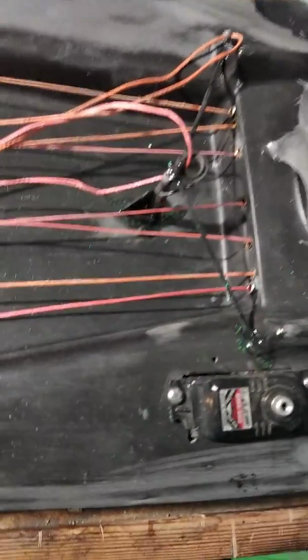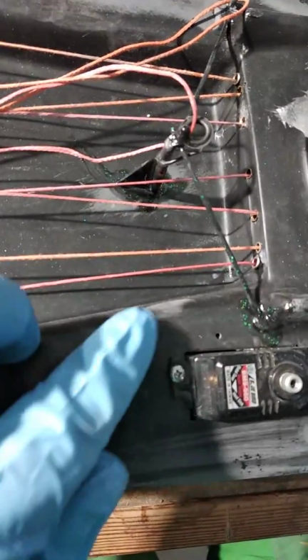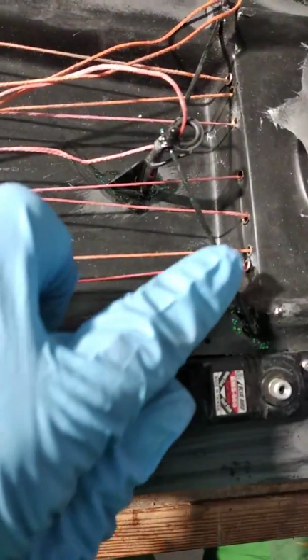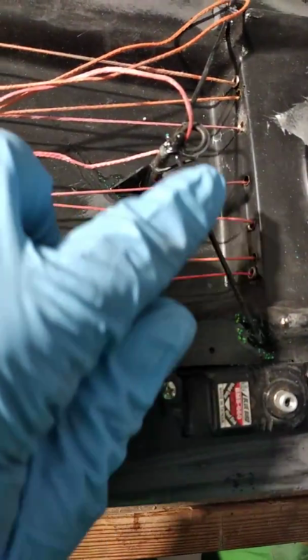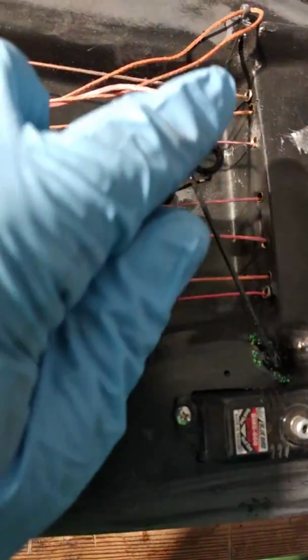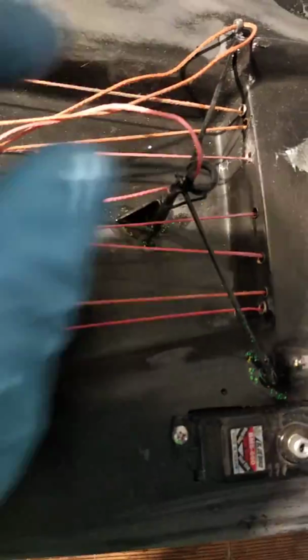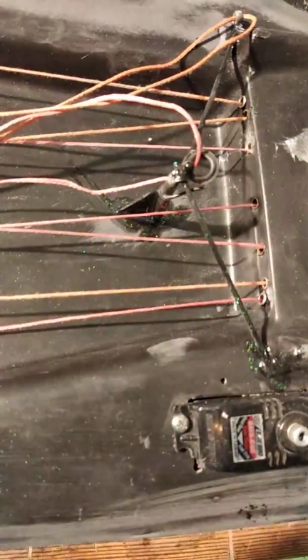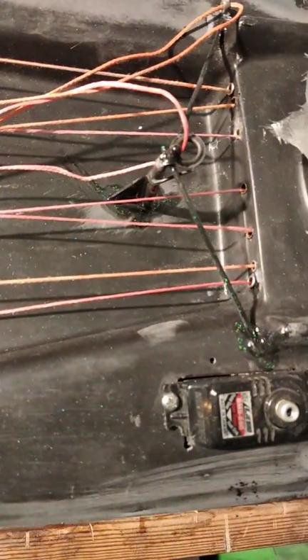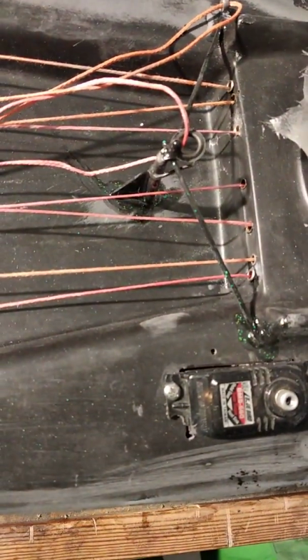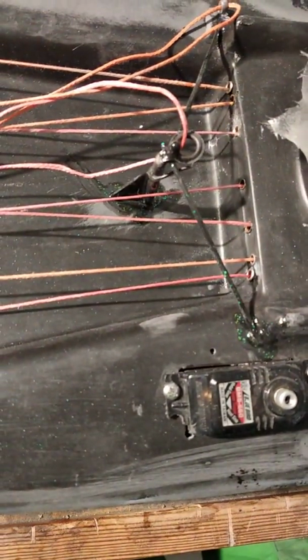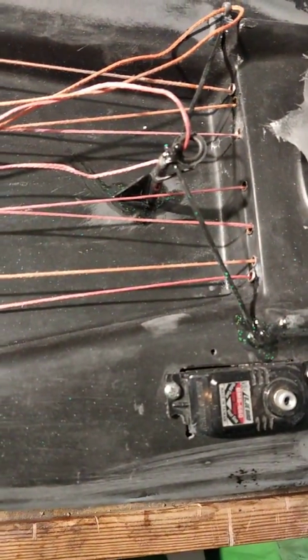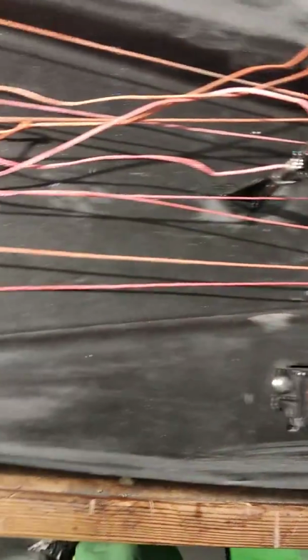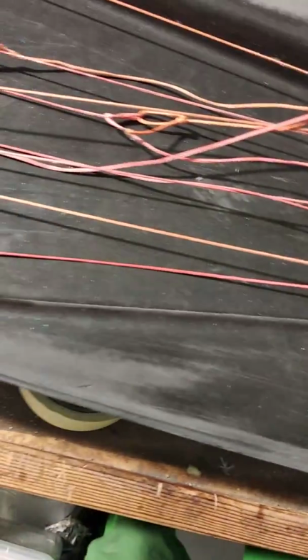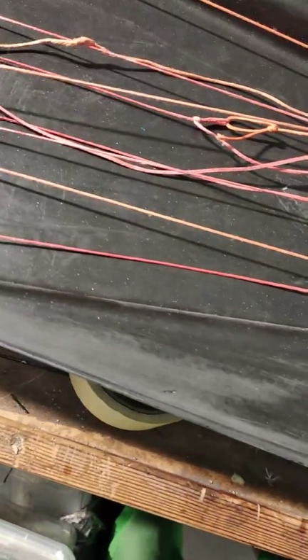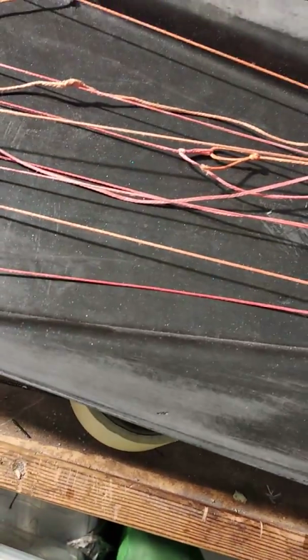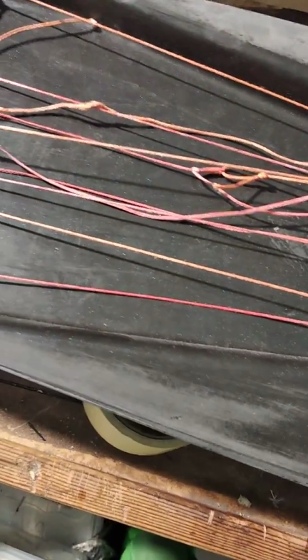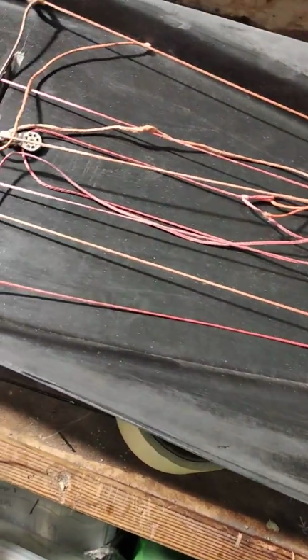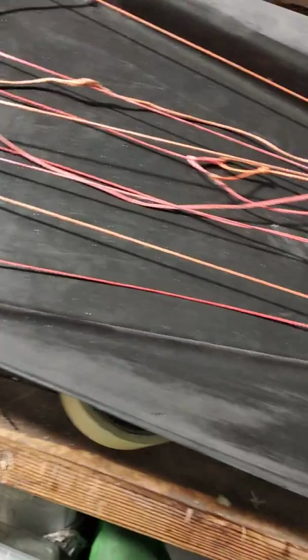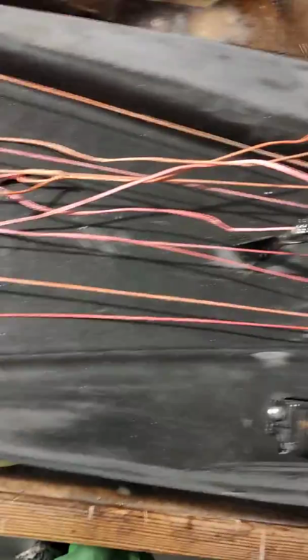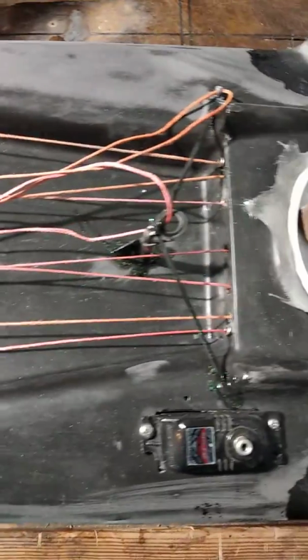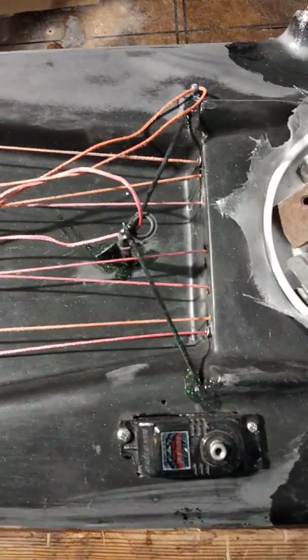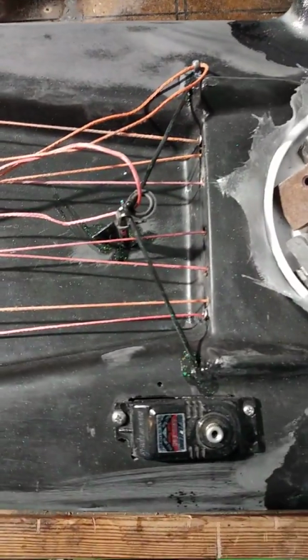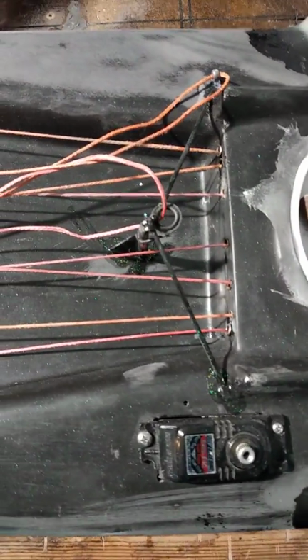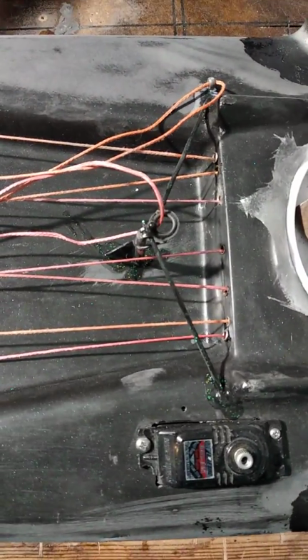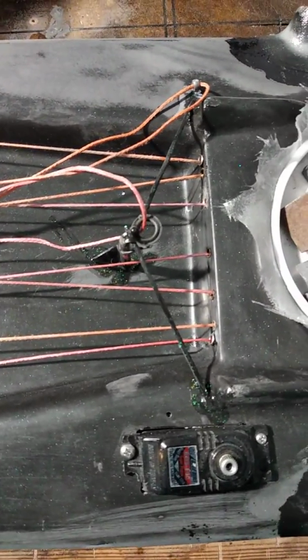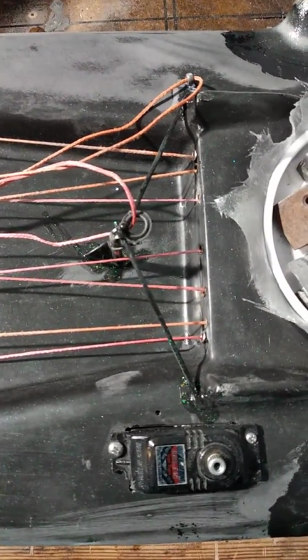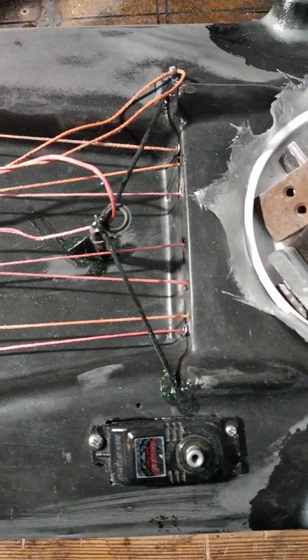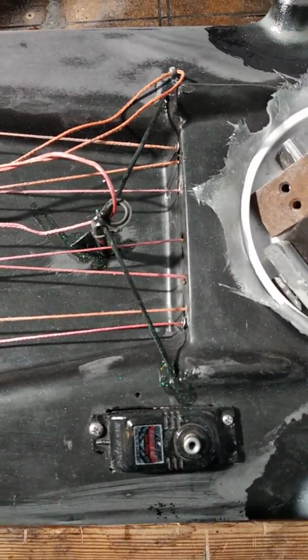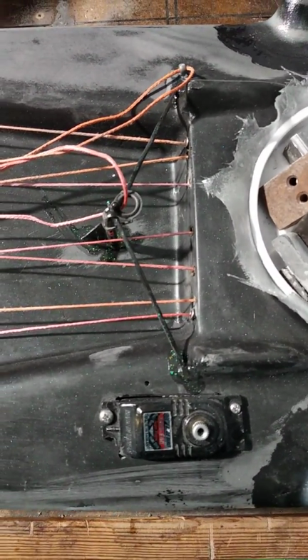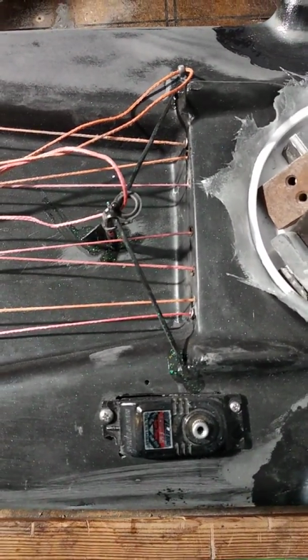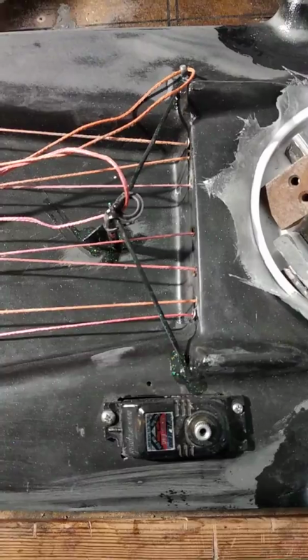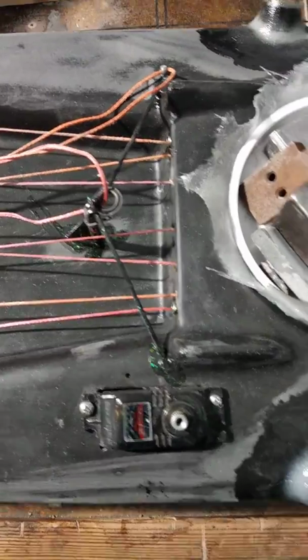We have here quite a few holes for the adjustments for rudder and mainsheet. Let's find out how to seal them, or if it even is necessary to seal them.